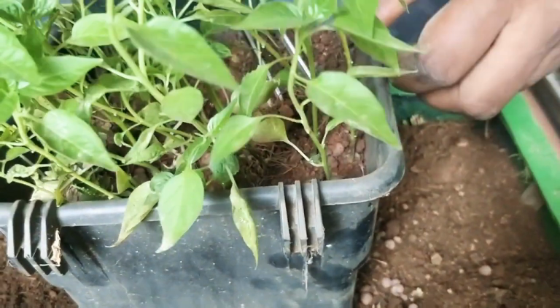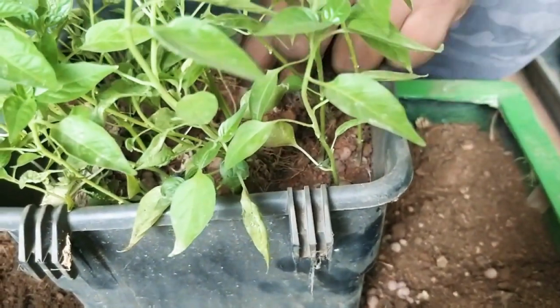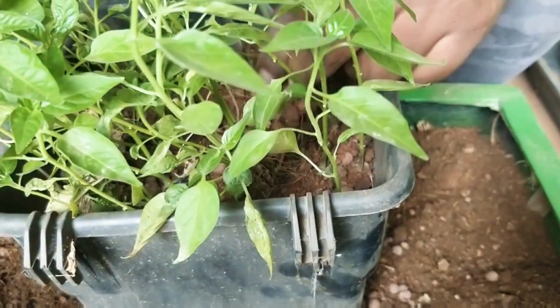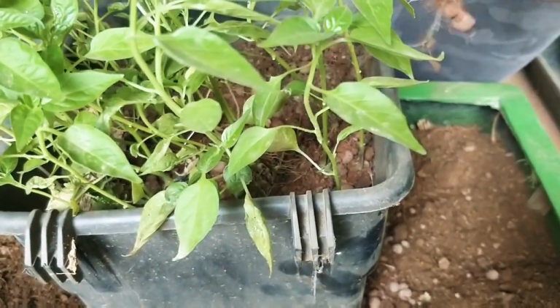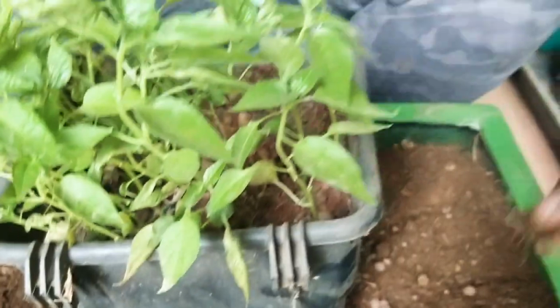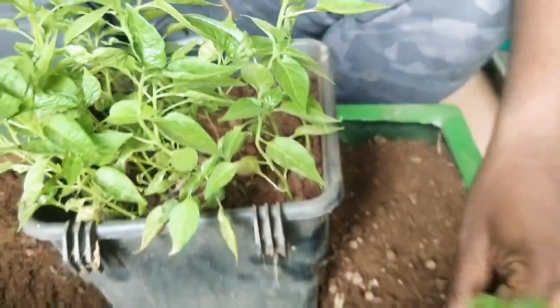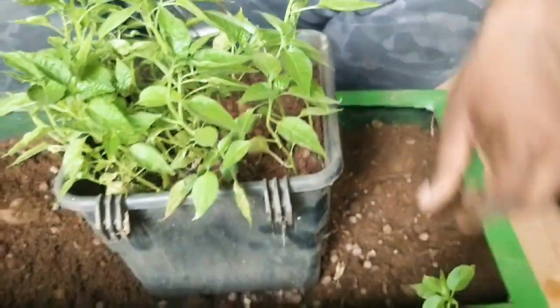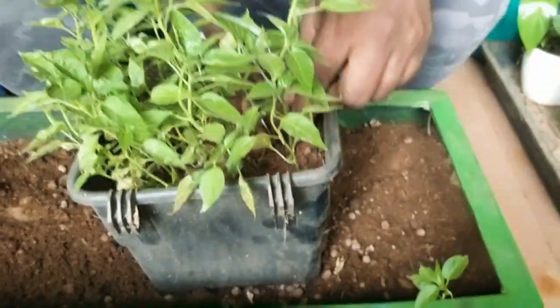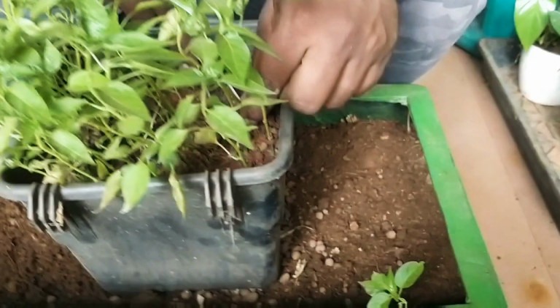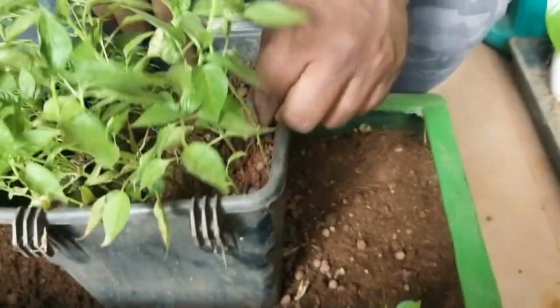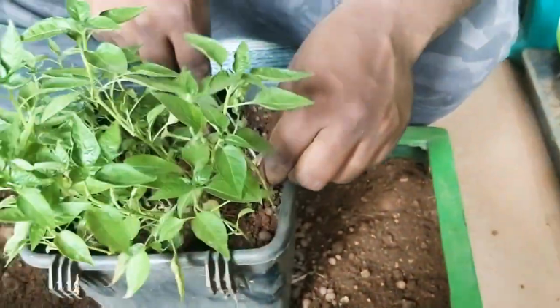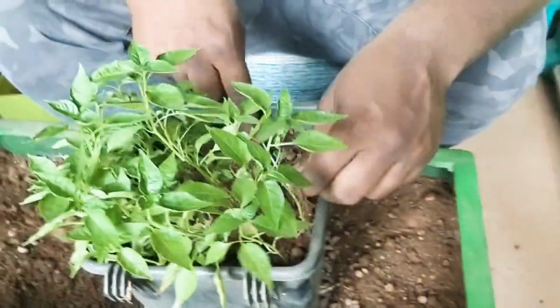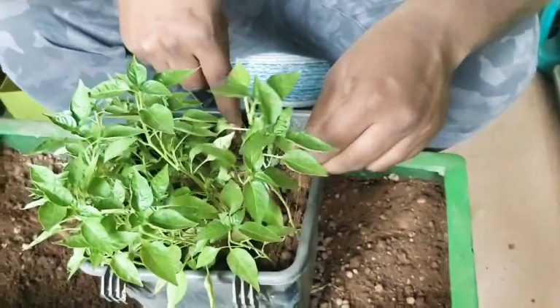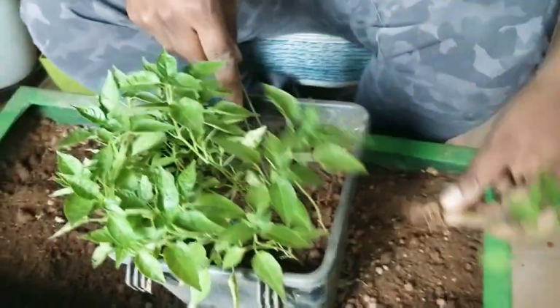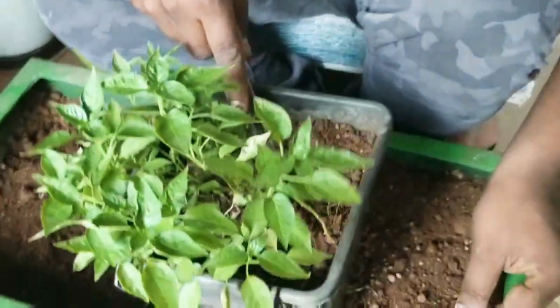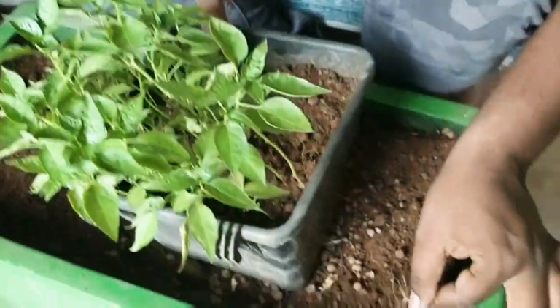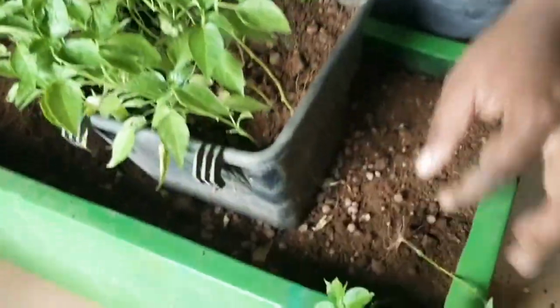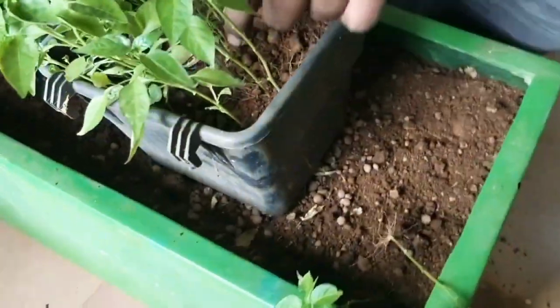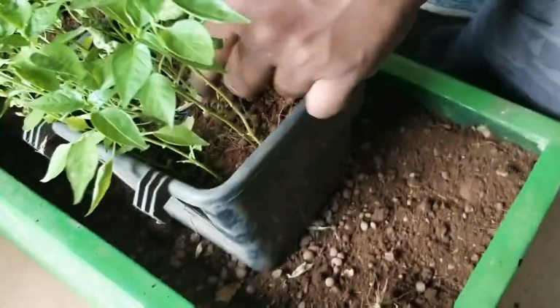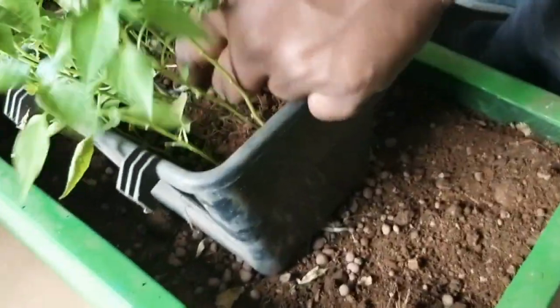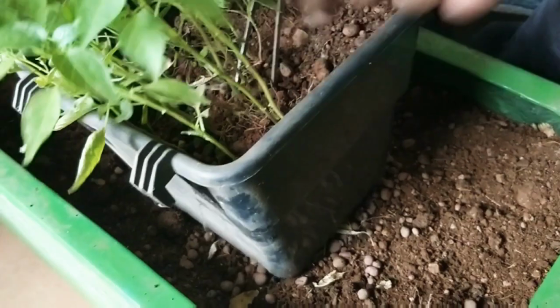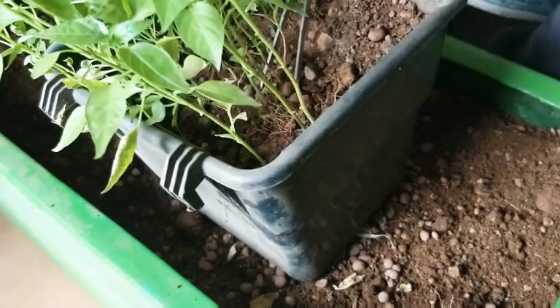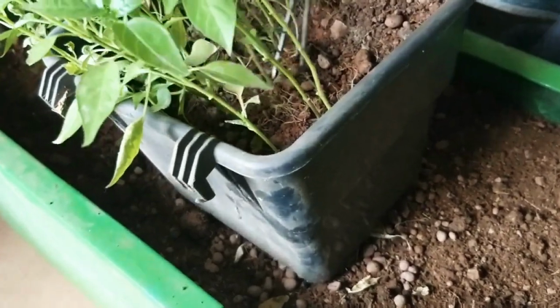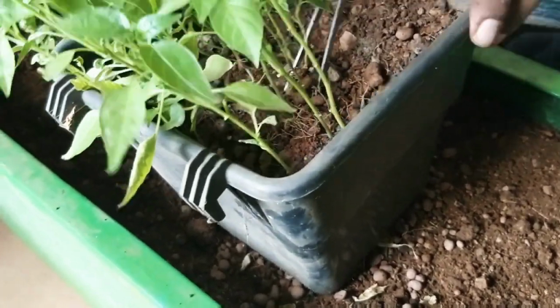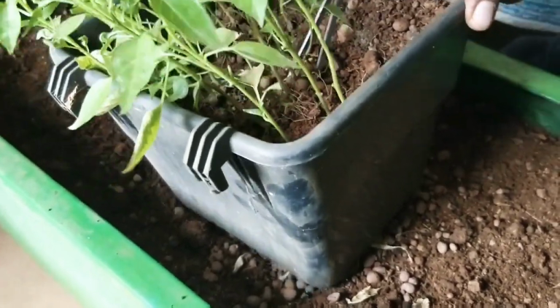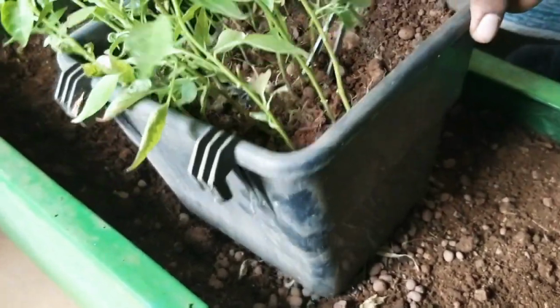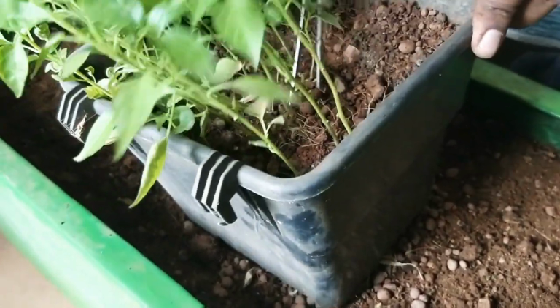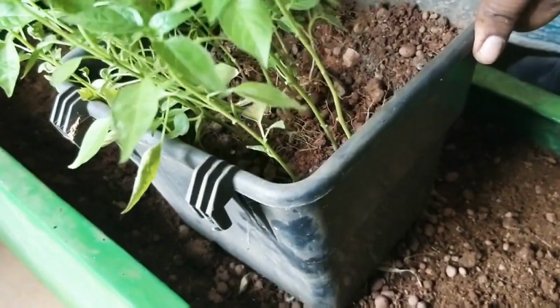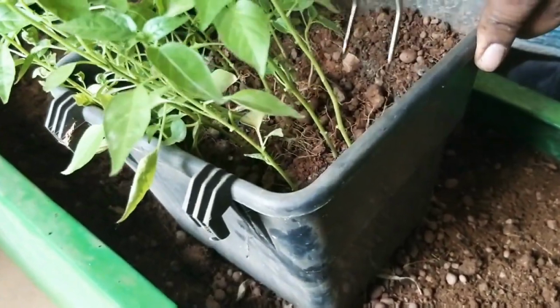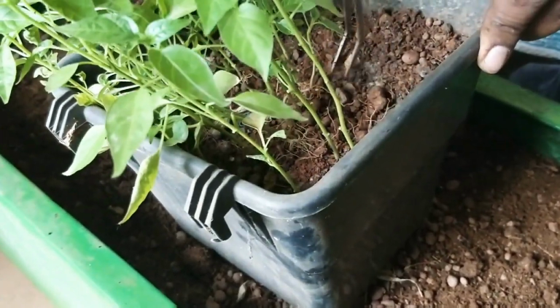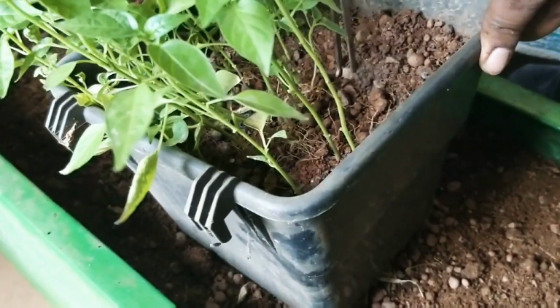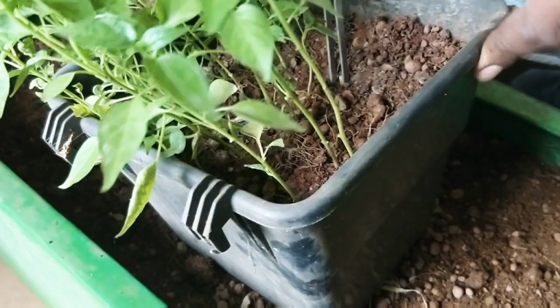Place the pot in a sunny spot and make sure to water it daily. Within 7 to 10 days you will start seeing that the seeds will germinate, and they will grow a little taller.